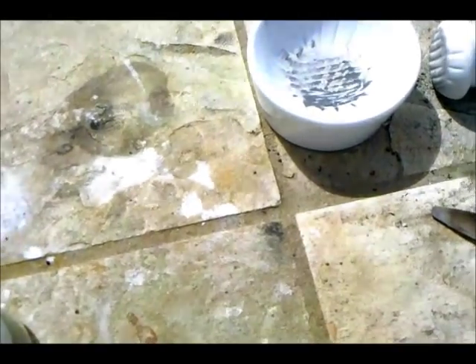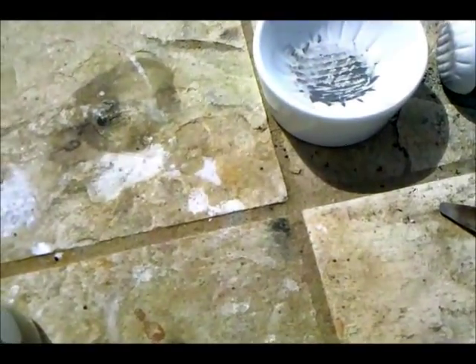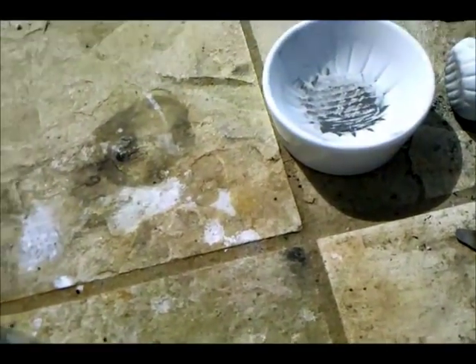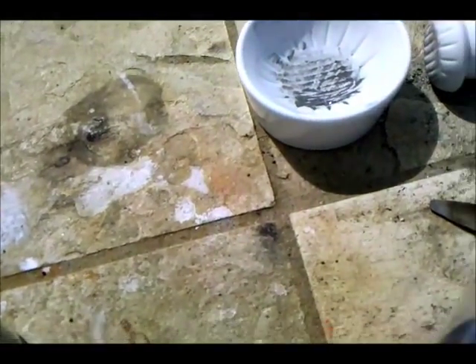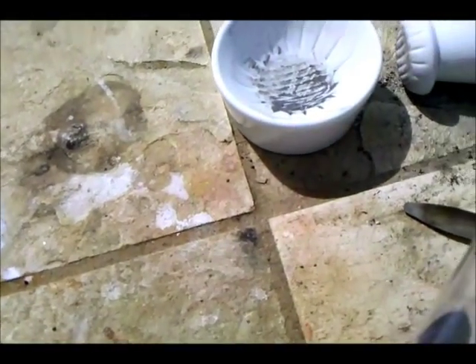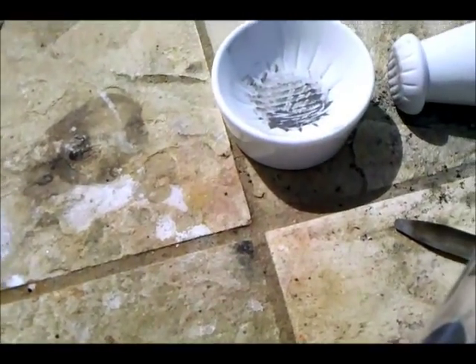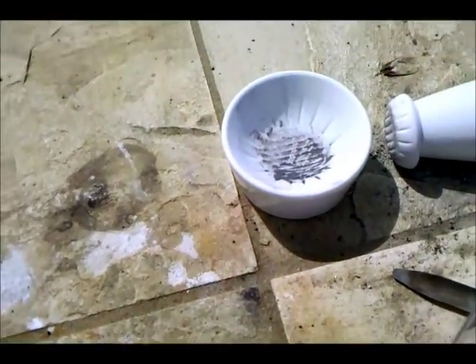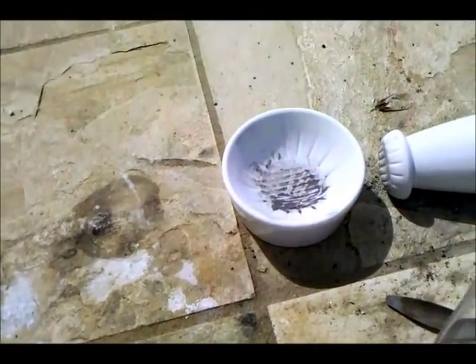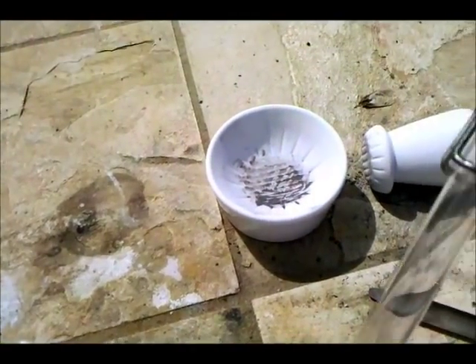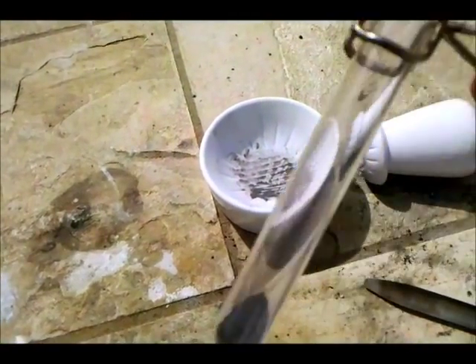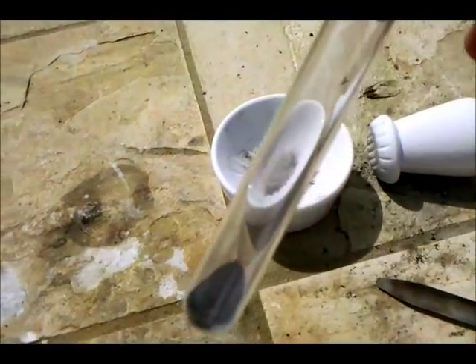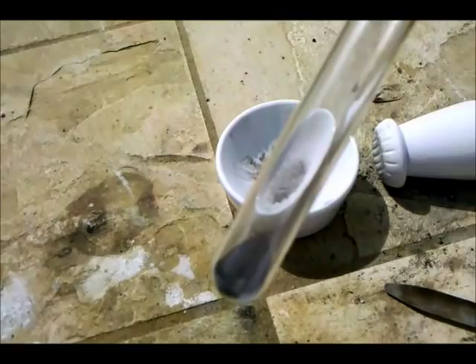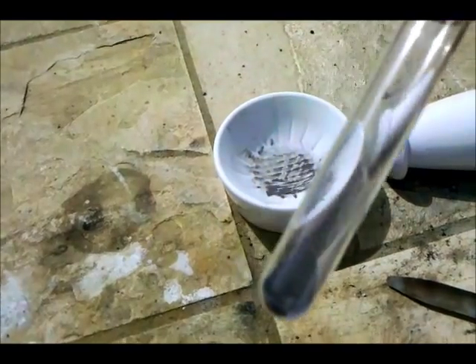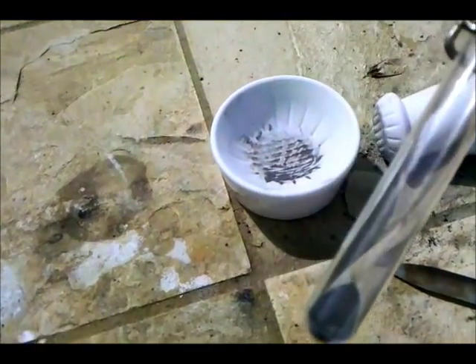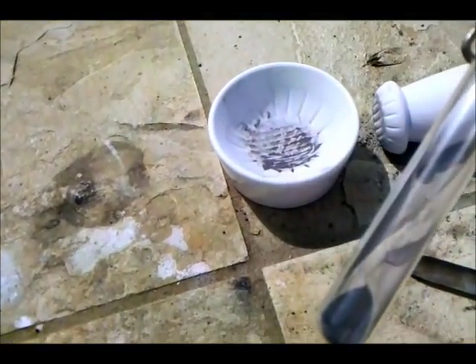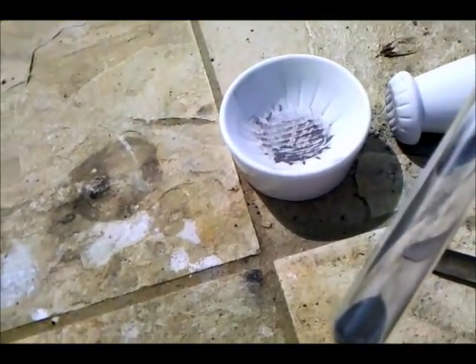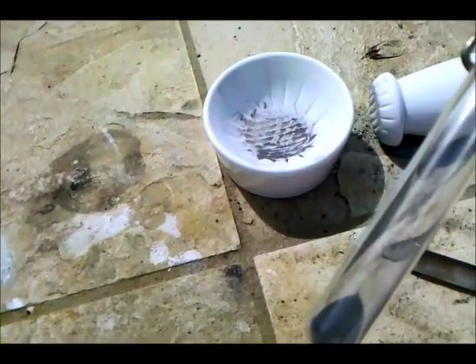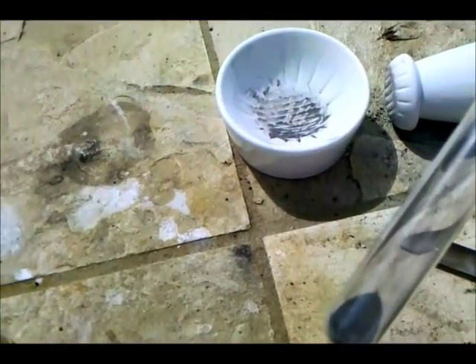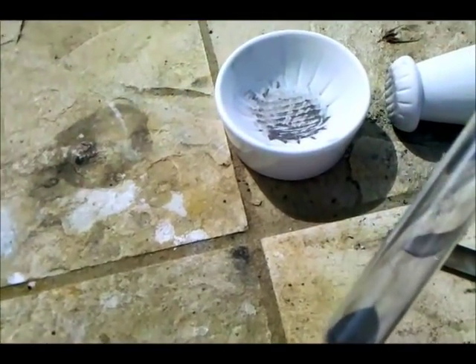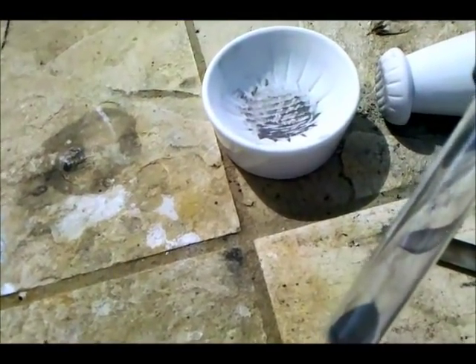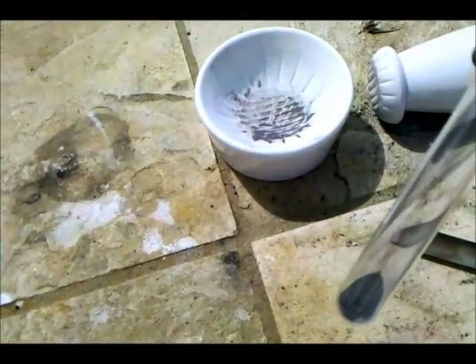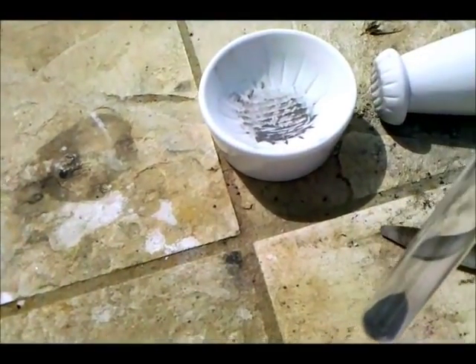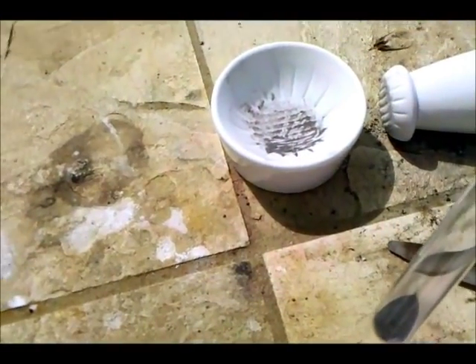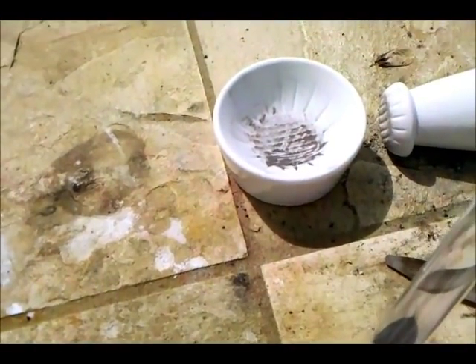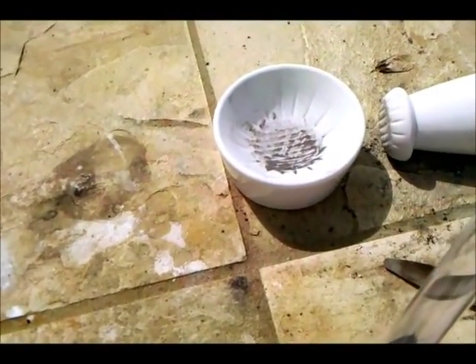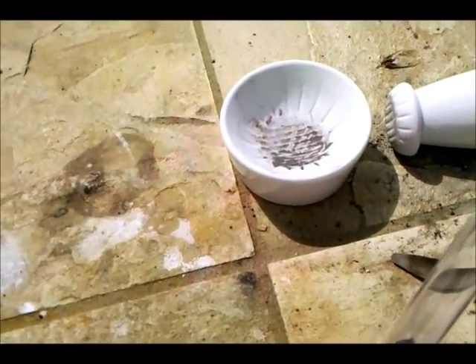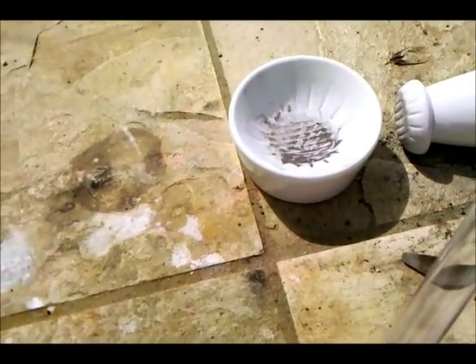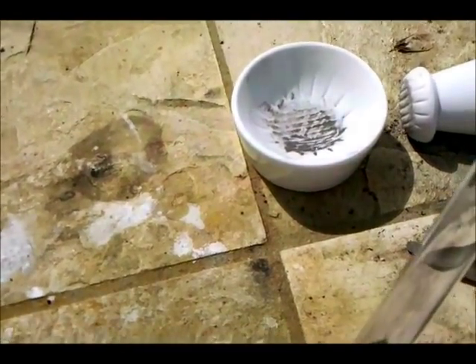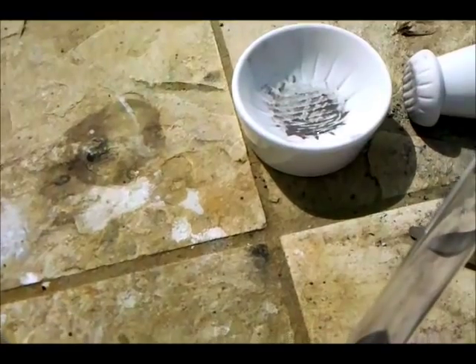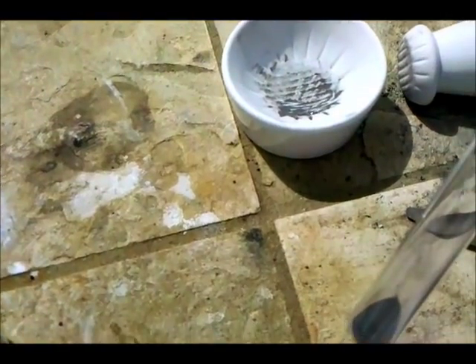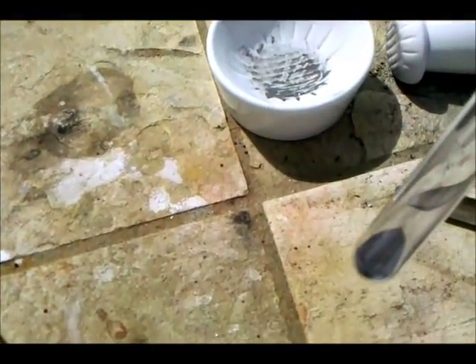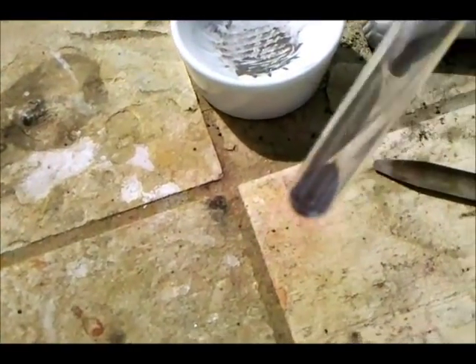Hey everyone, in this video I'm going to be showing a cool reaction between elemental silicon and sodium hydroxide. That produces a lot of hydrogen very fast and some sodium silicate.